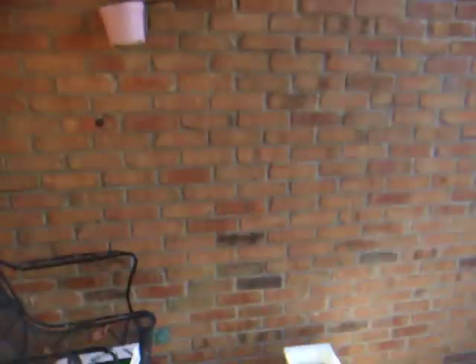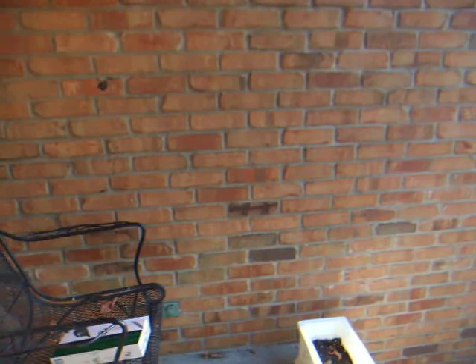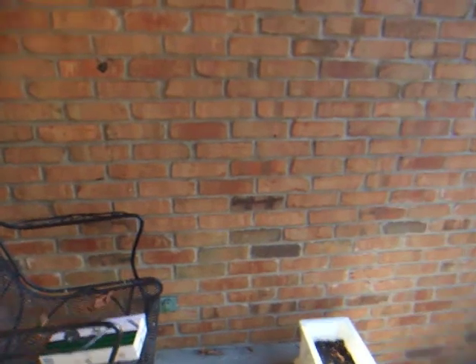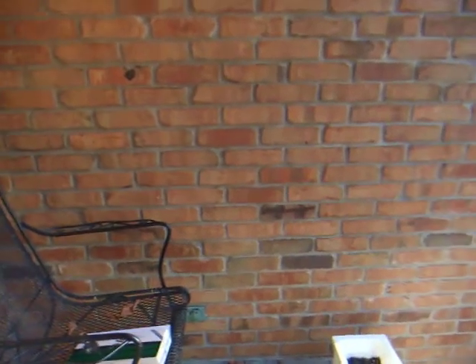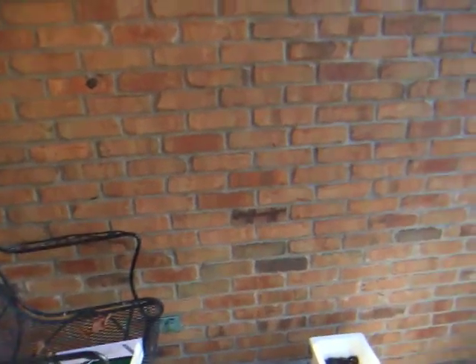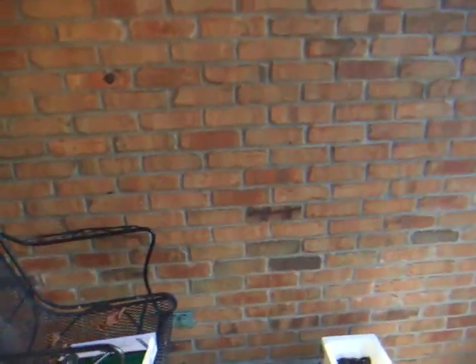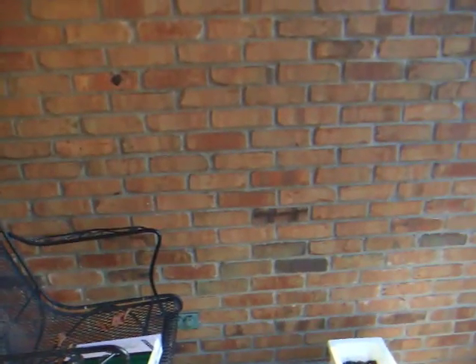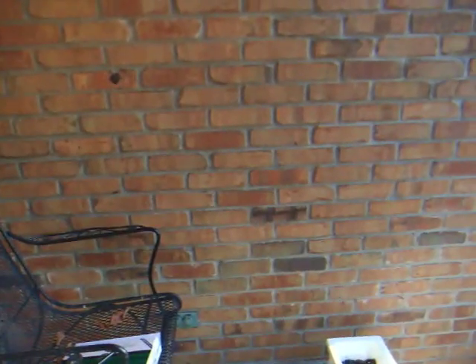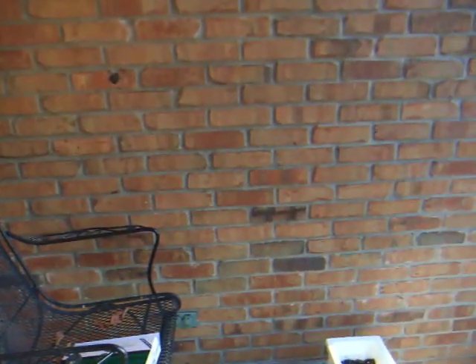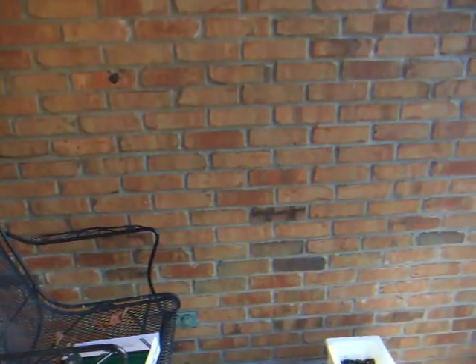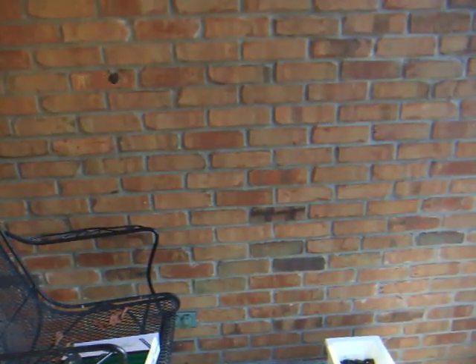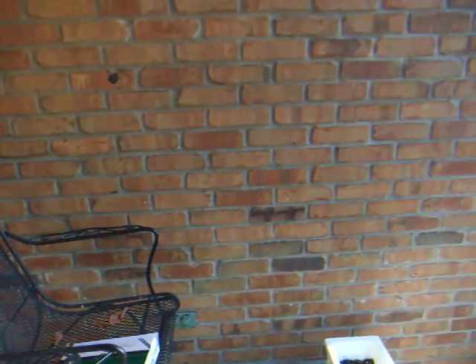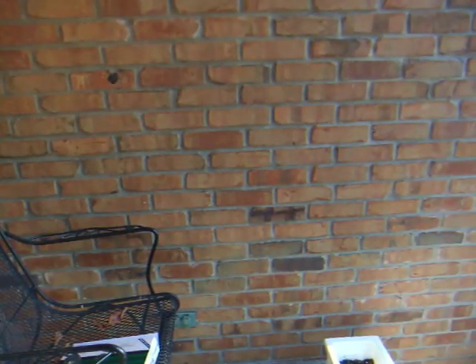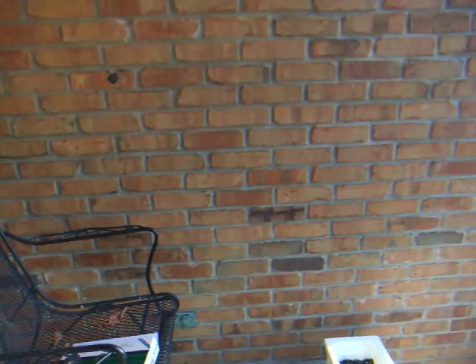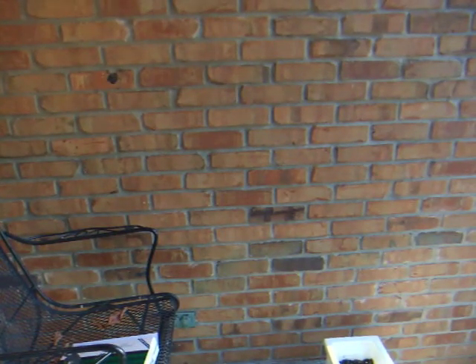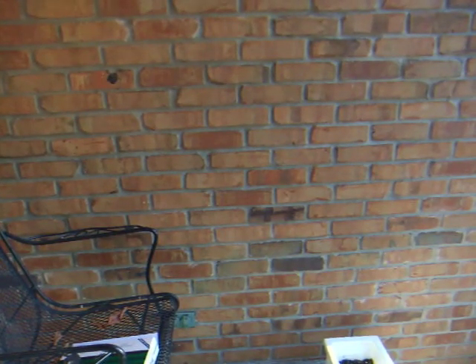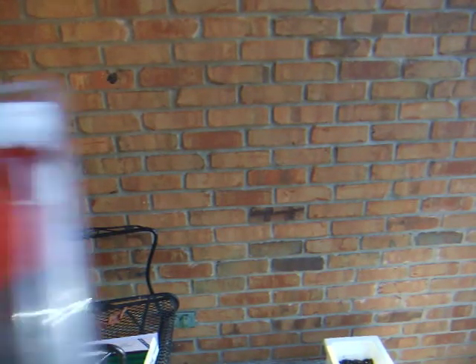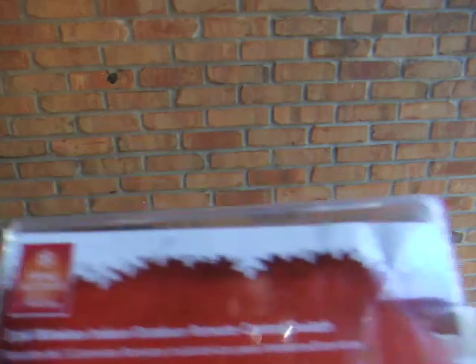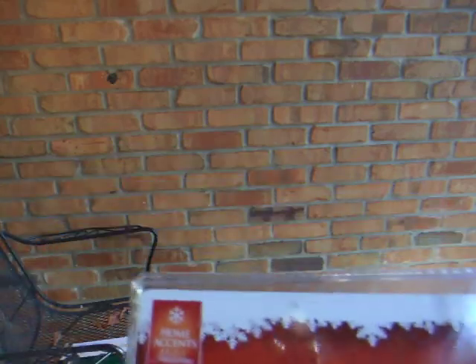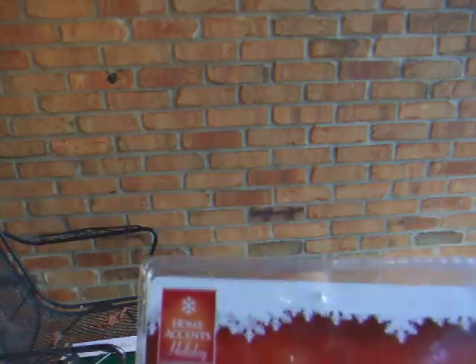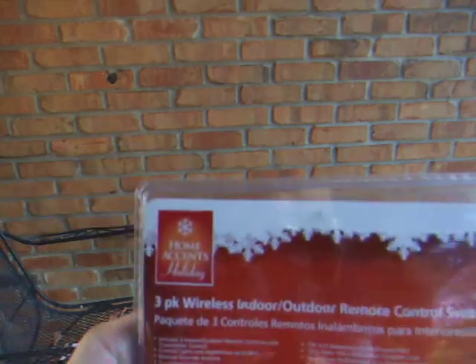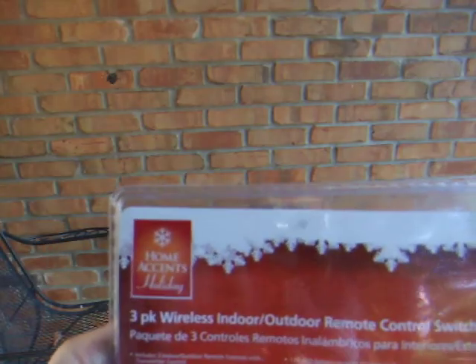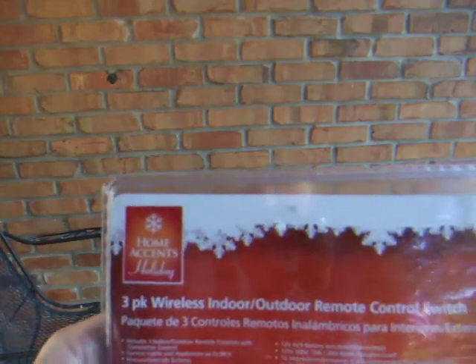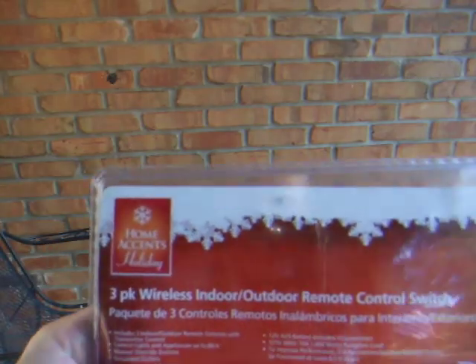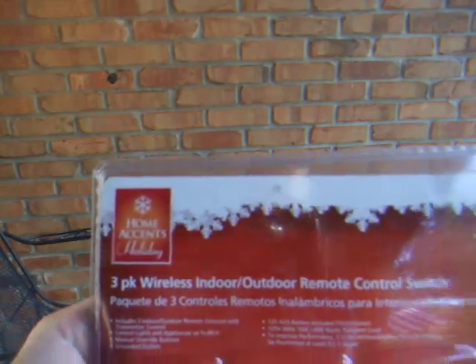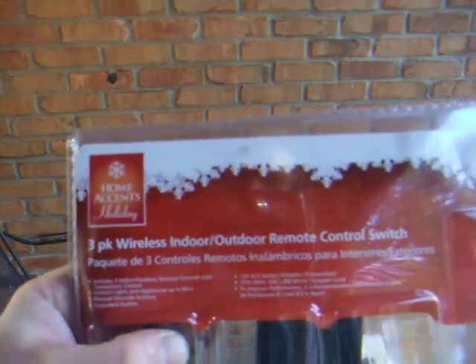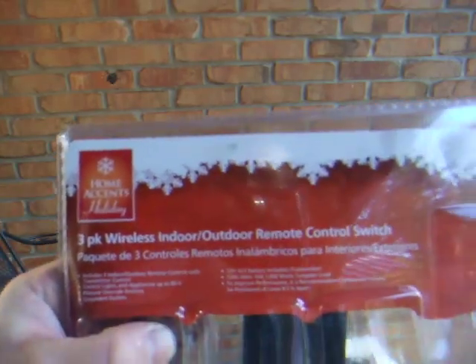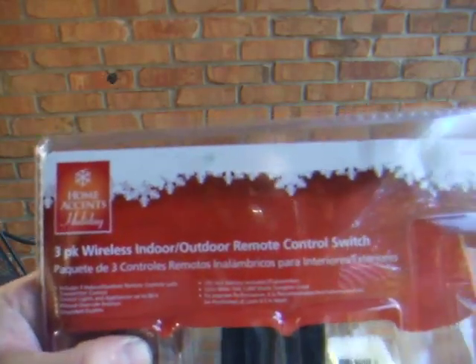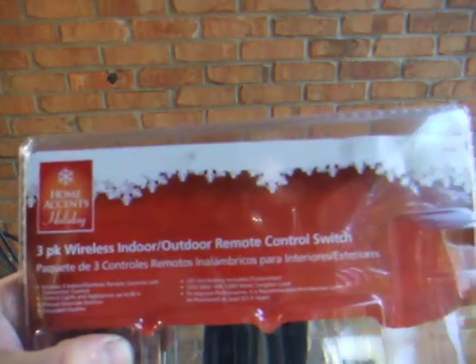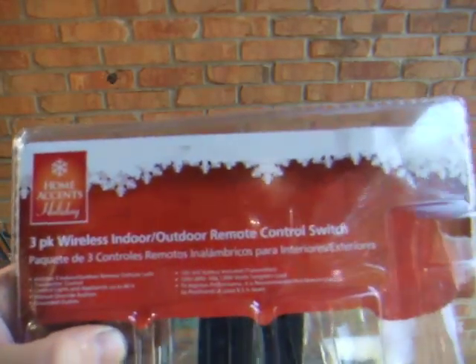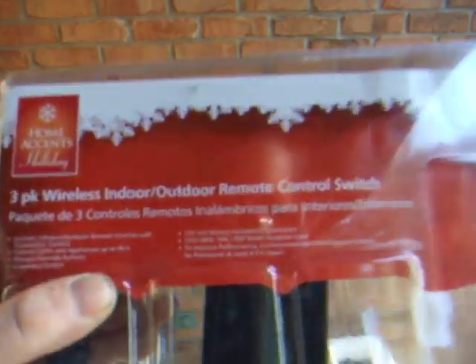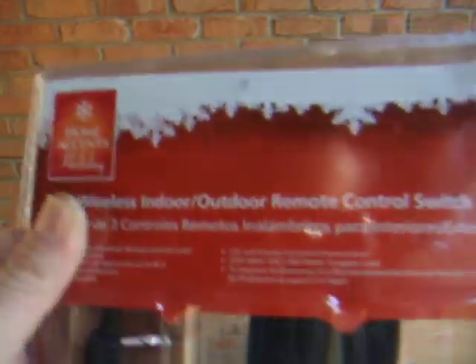Anyway, thought you guys would get a kick out of that. Ten bucks at Home Depot — it's called a three-pack wireless indoor/outdoor remote control switch.